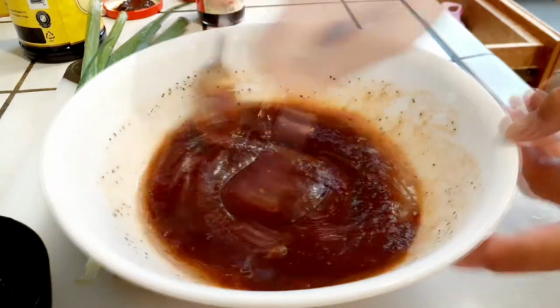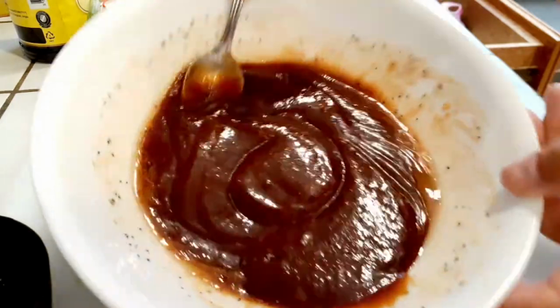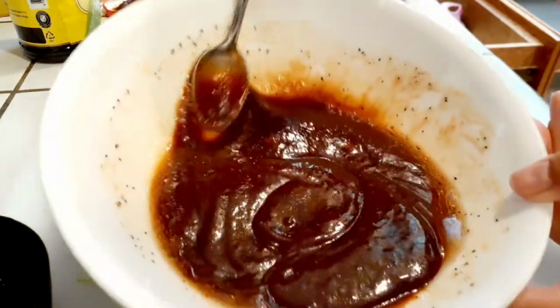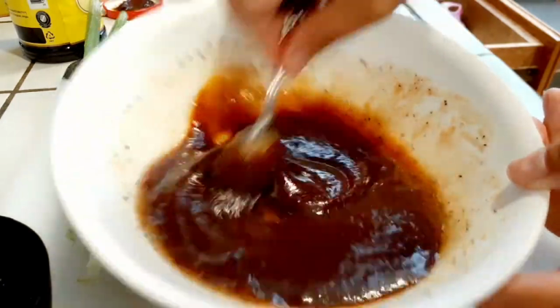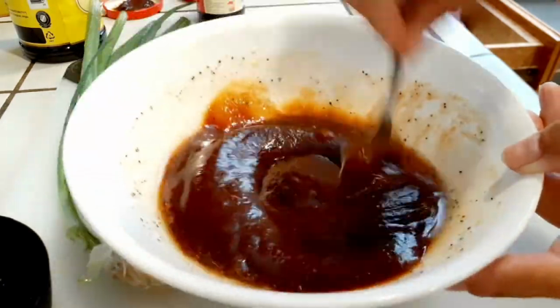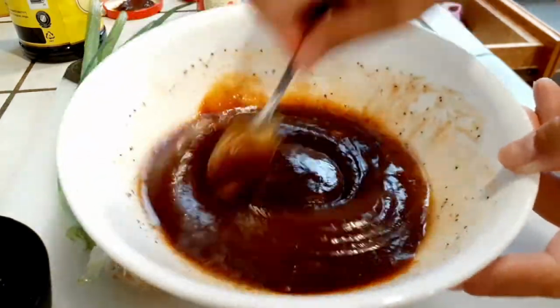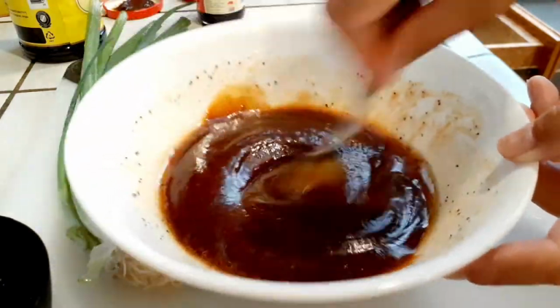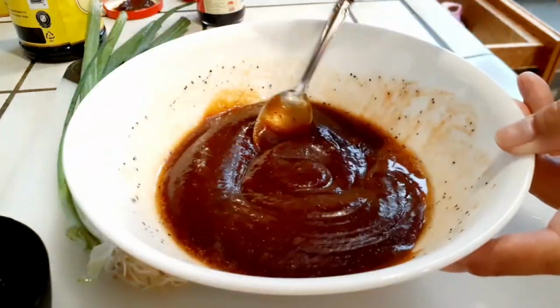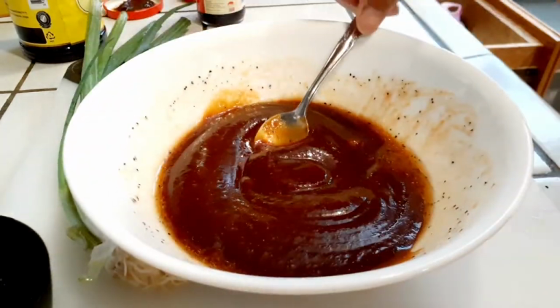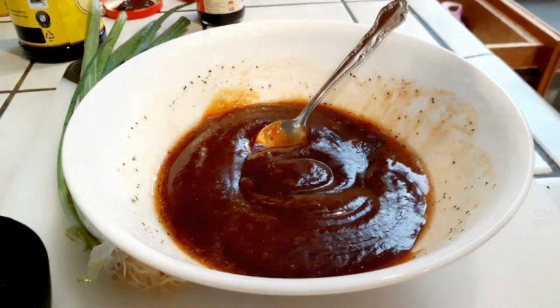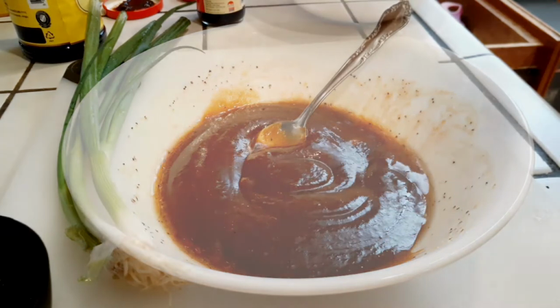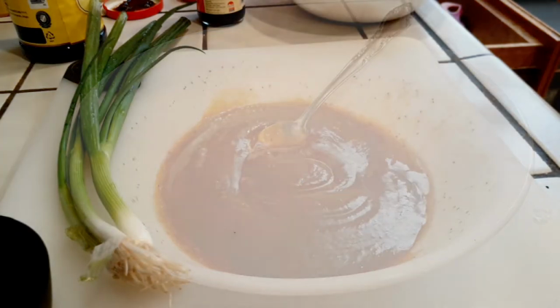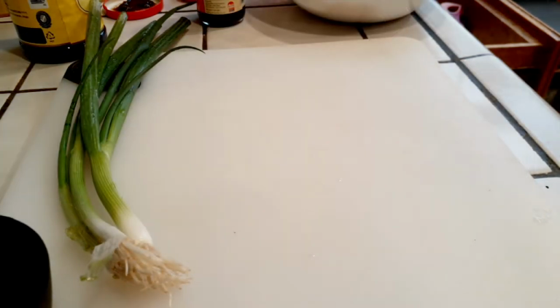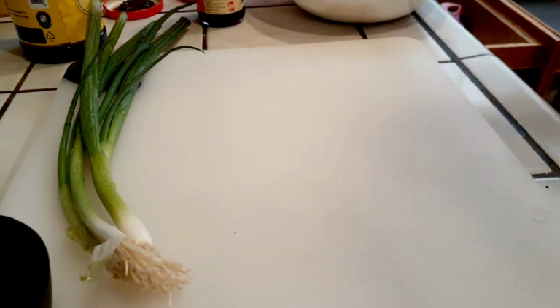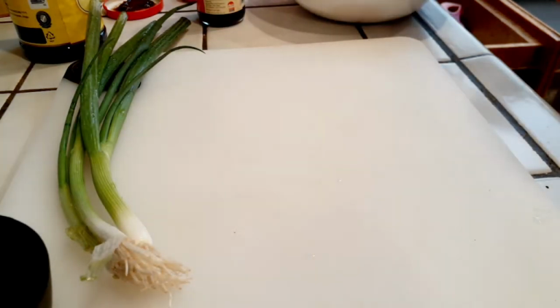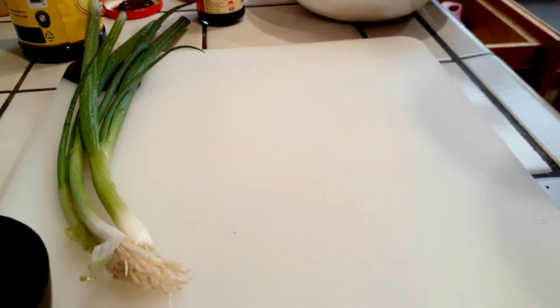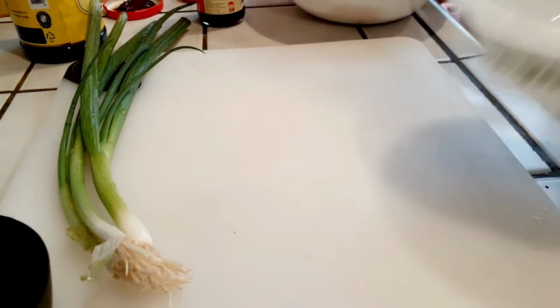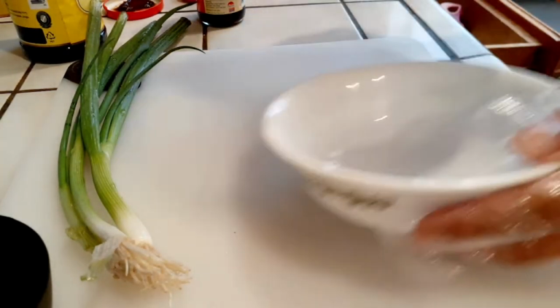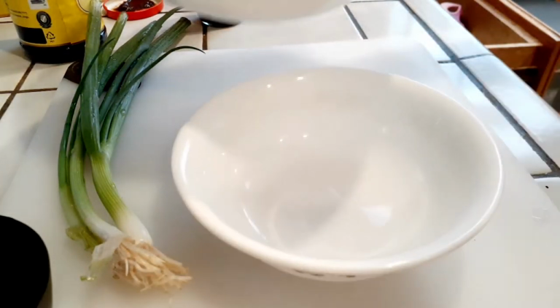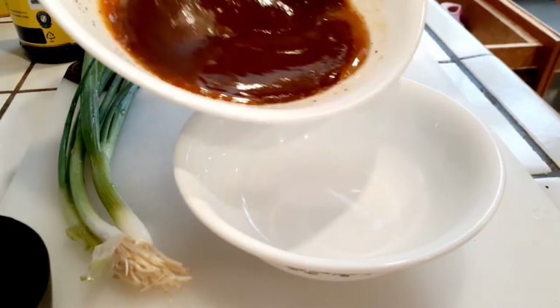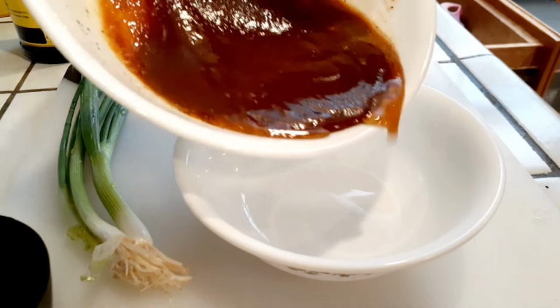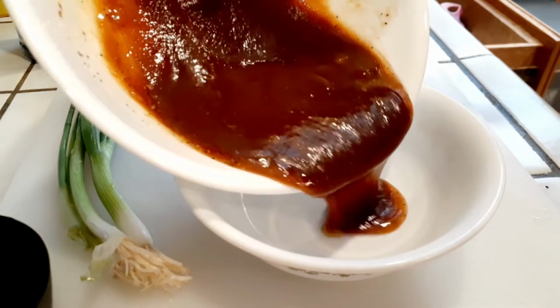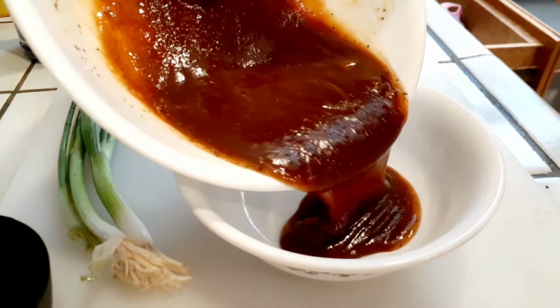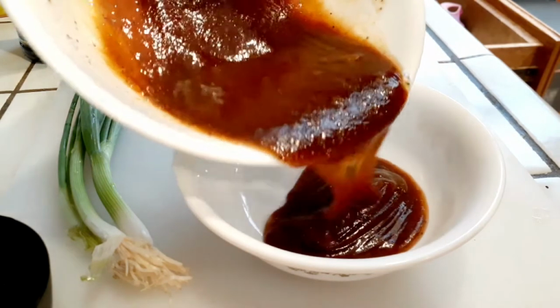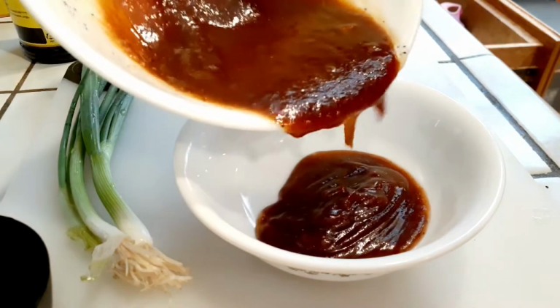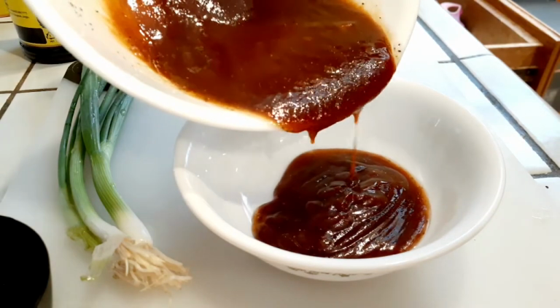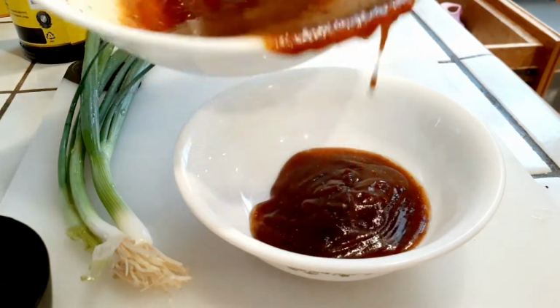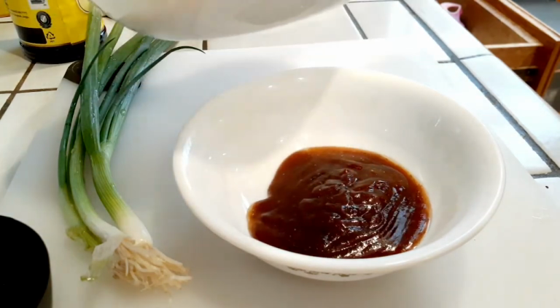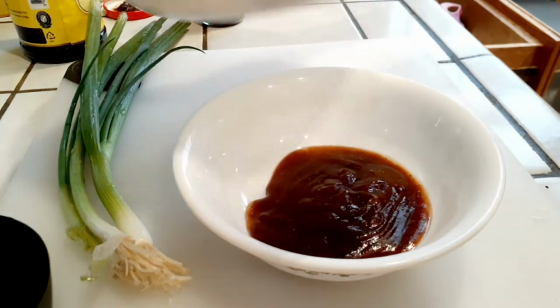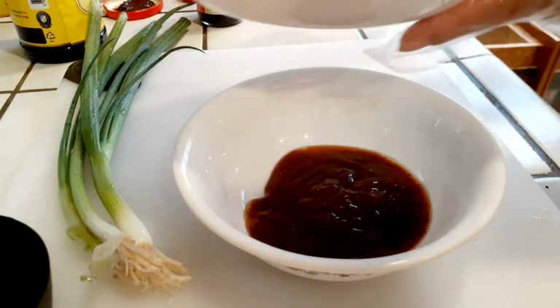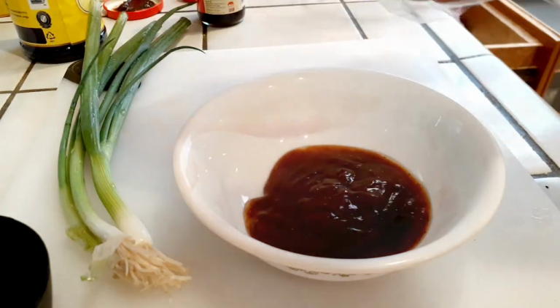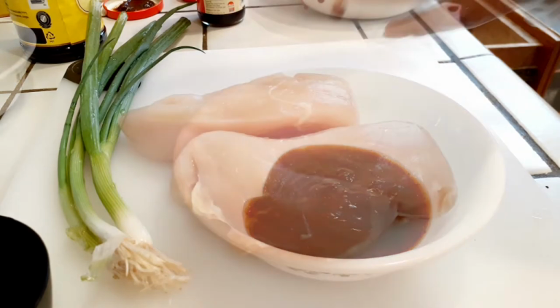Moving right along, we're just mixing everything to make sure it's nicely combined. Then we're going to get a smaller bowl and add about half of that marinade into it. Set this aside because we're going to use it later in the frying pan with our coleslaw.